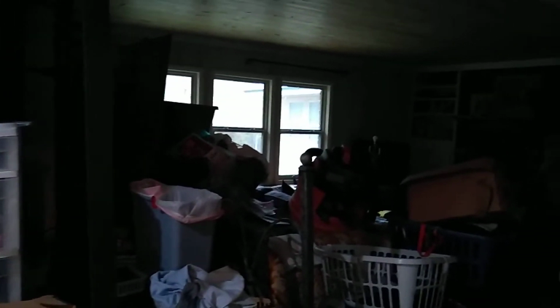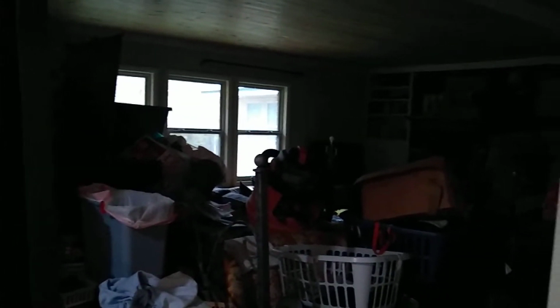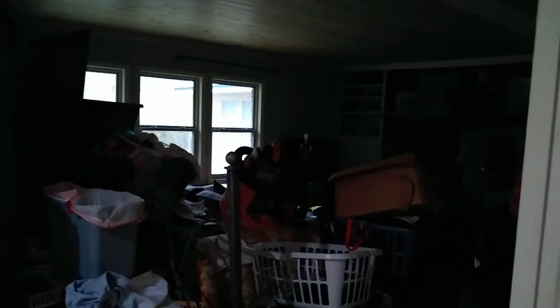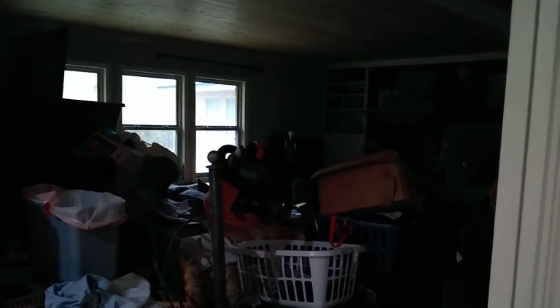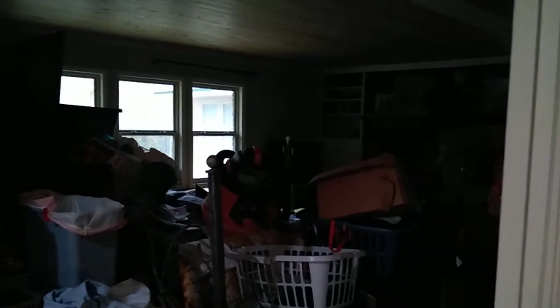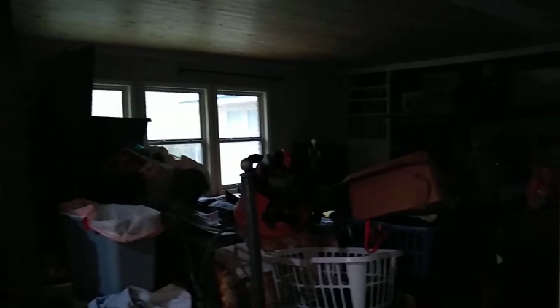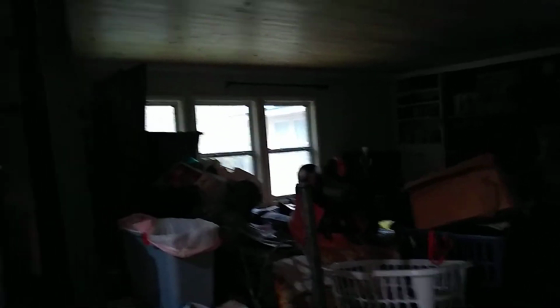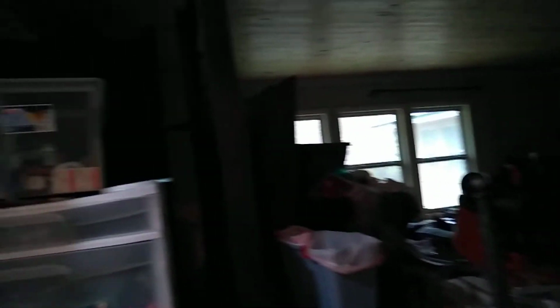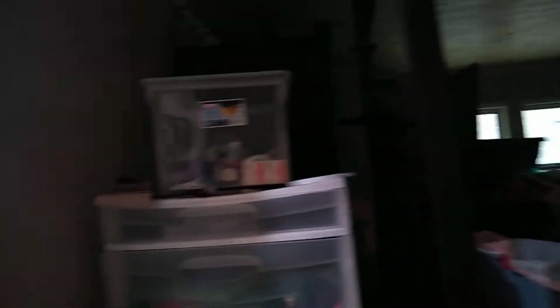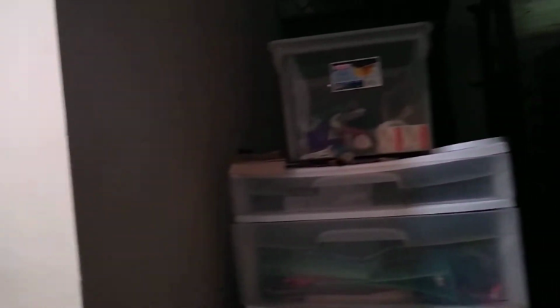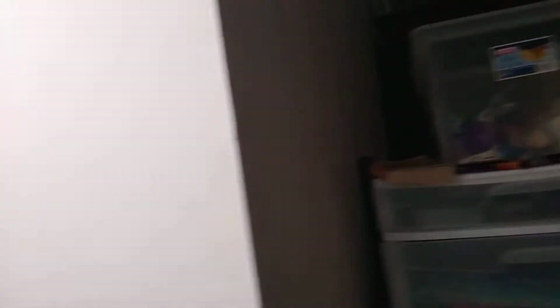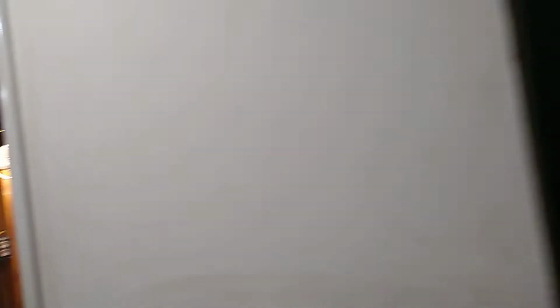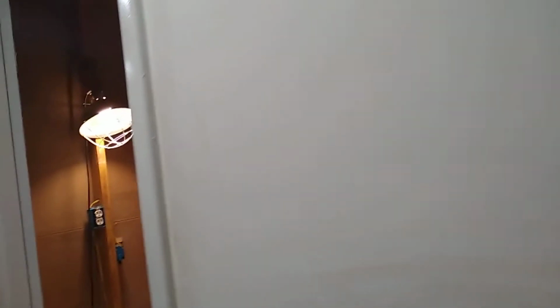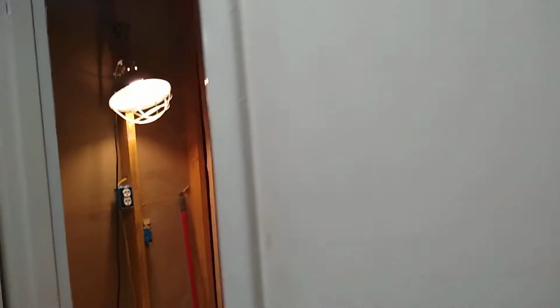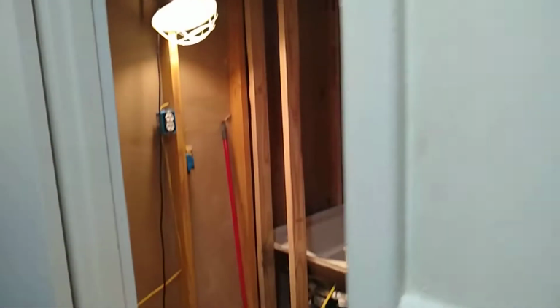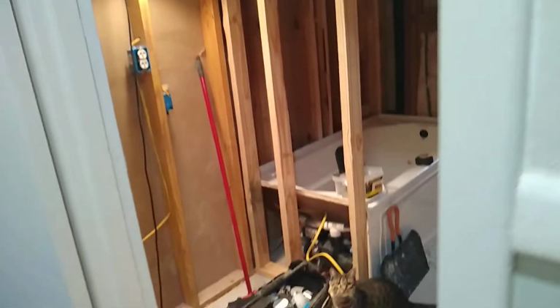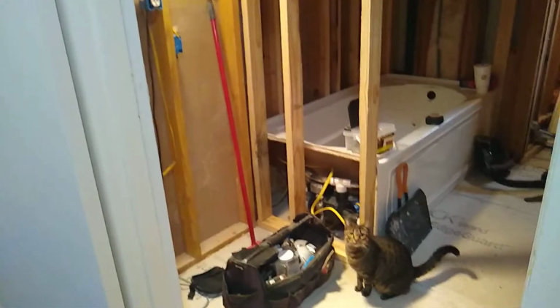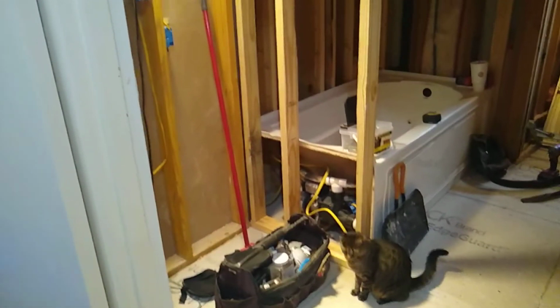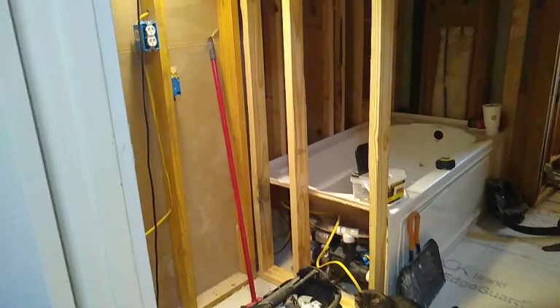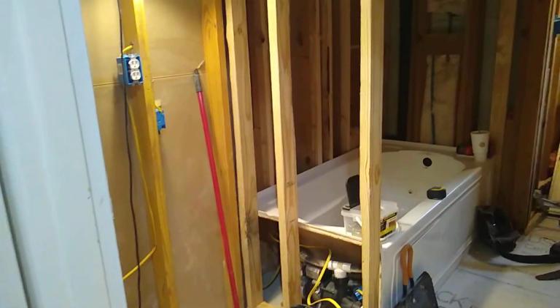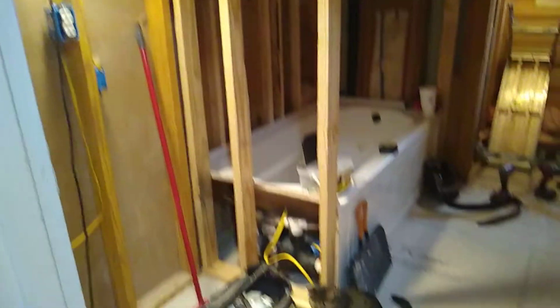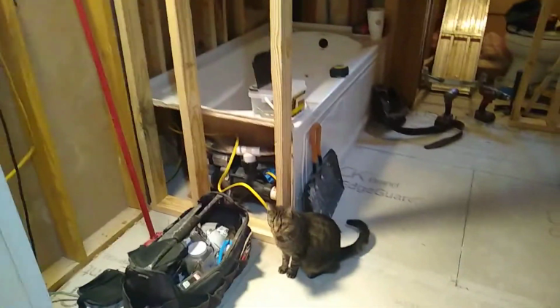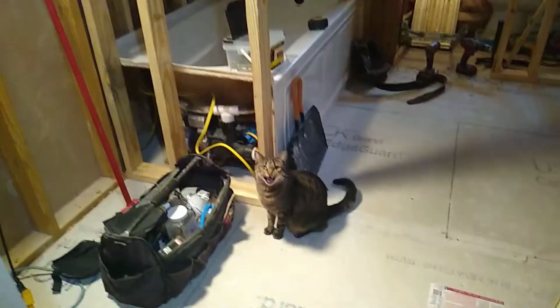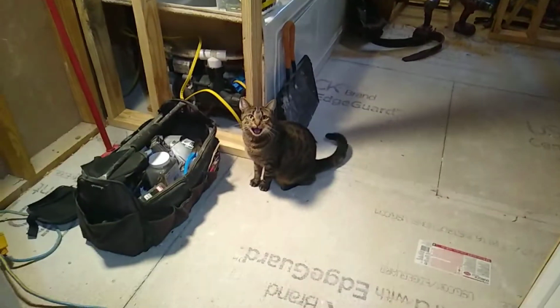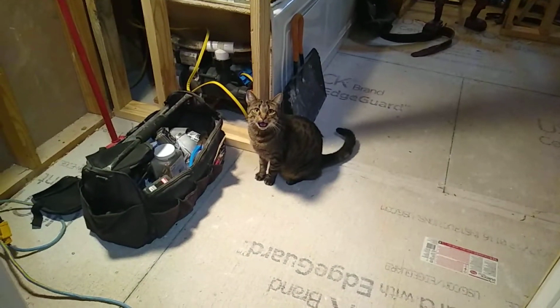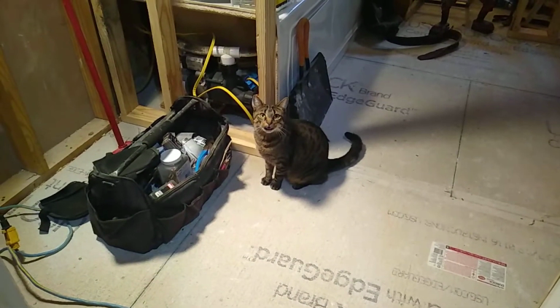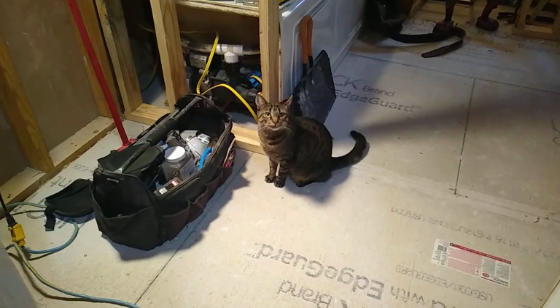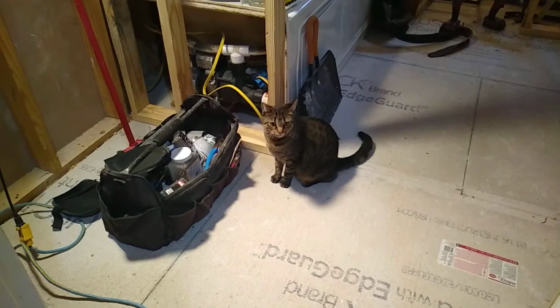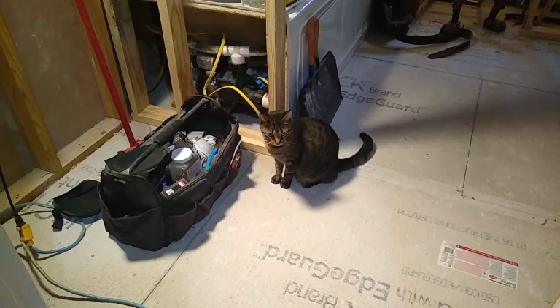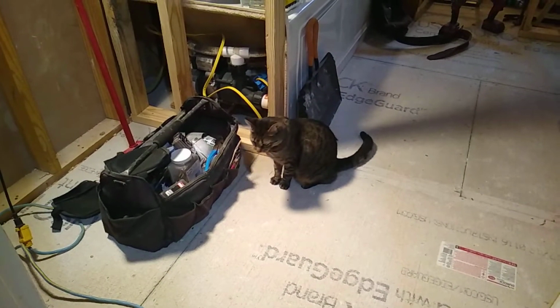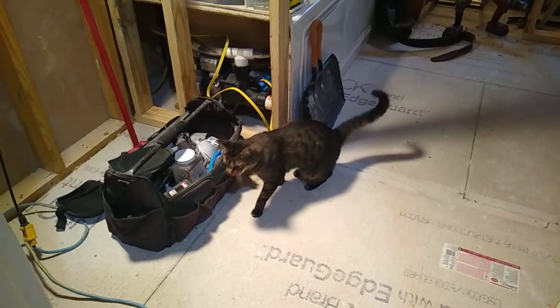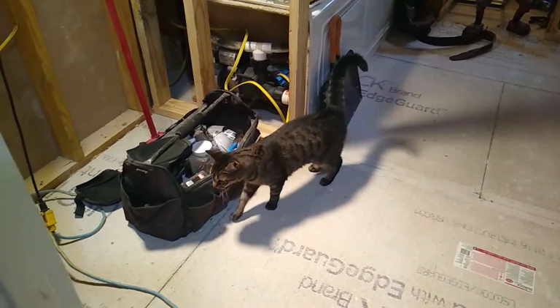Nothing was done in the den because, as you can see, it's no more than a storage room.